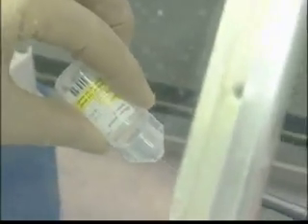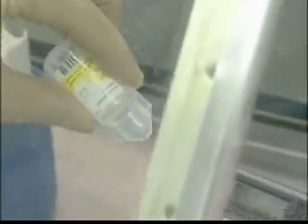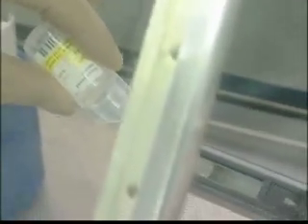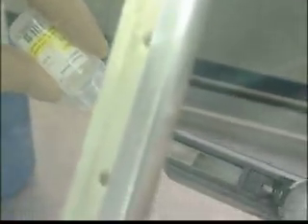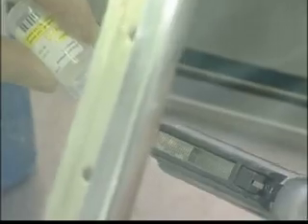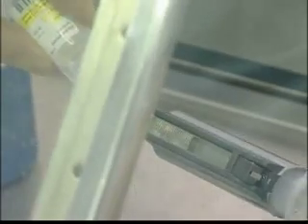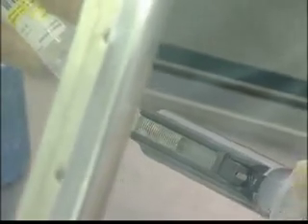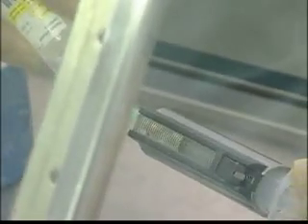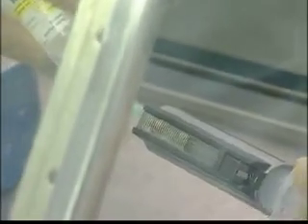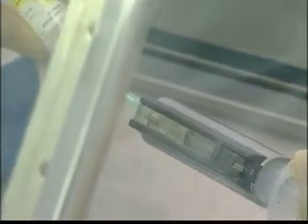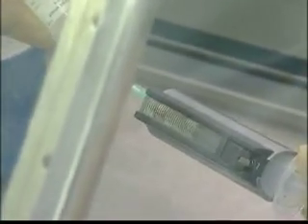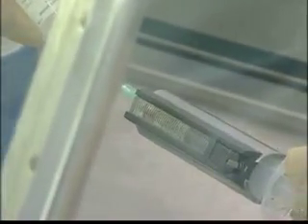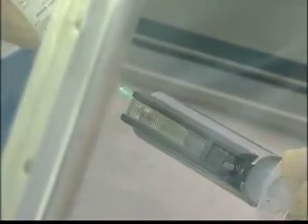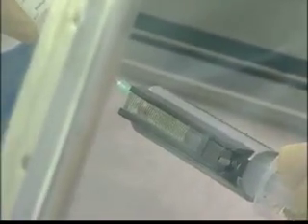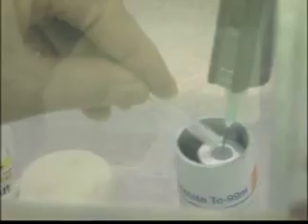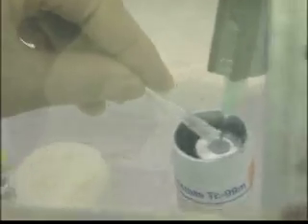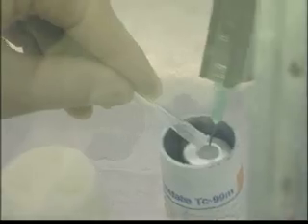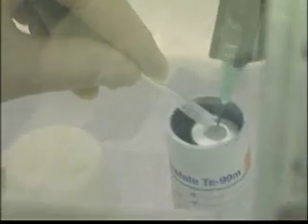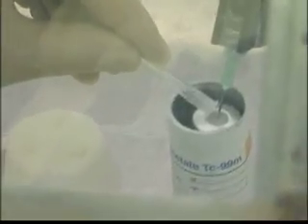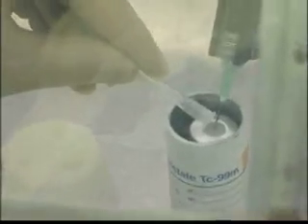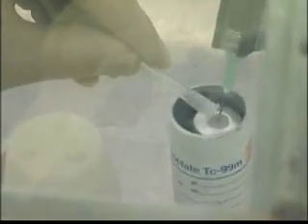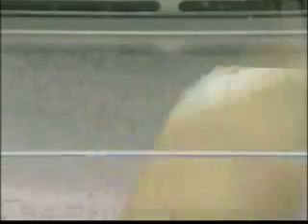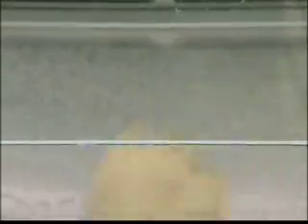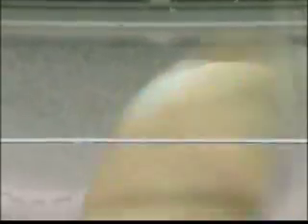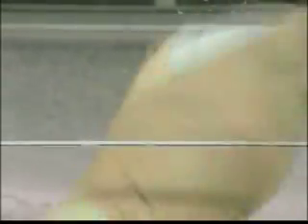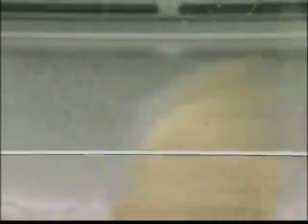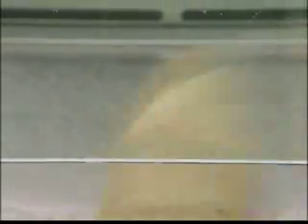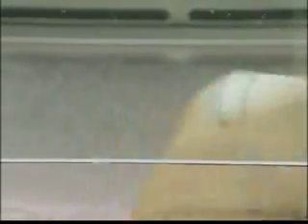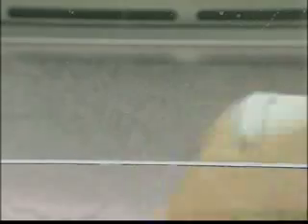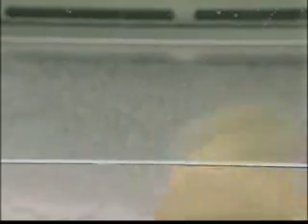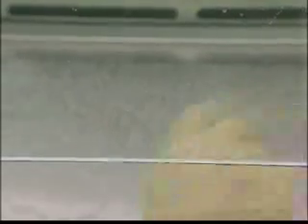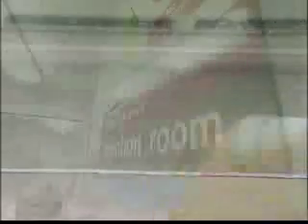To do this, the appropriate quantity of pertechnetate is diluted with saline and then added to the Pulmeros powder and shaken. This radiopharmaceutical will then be ready for injection into the patient after 15 minutes.